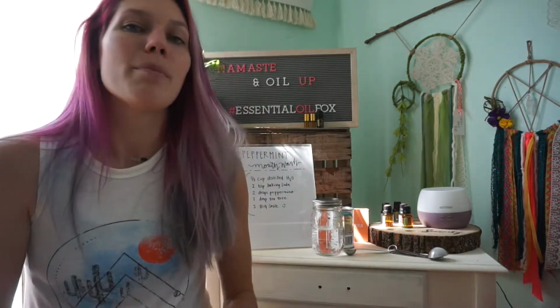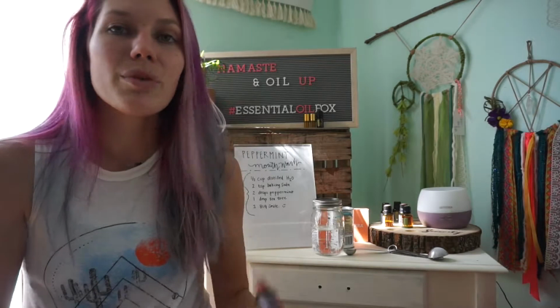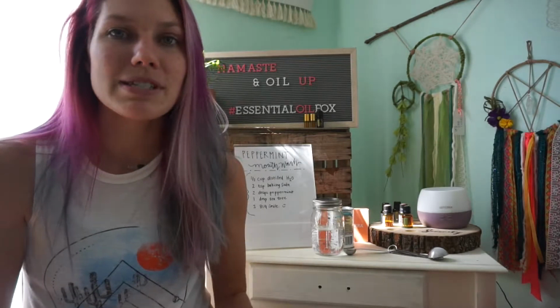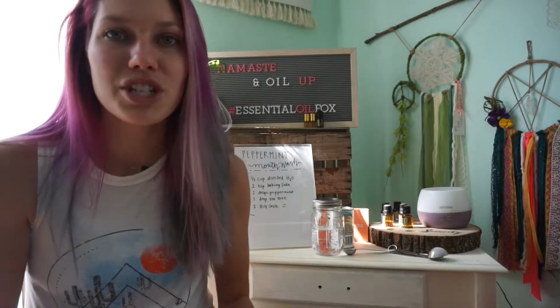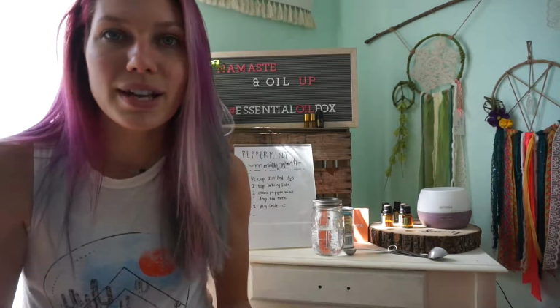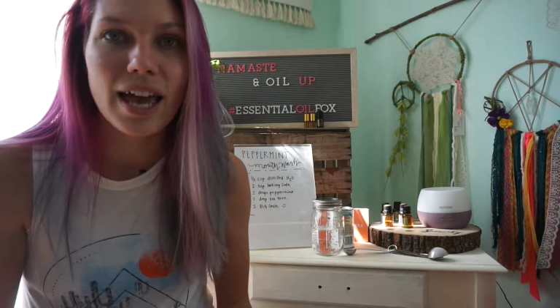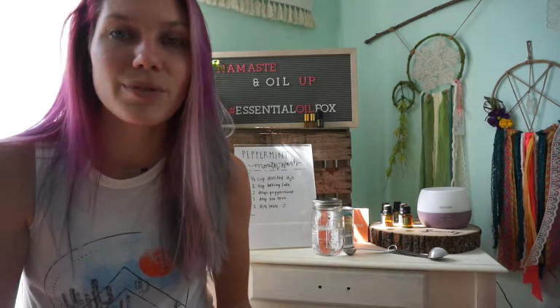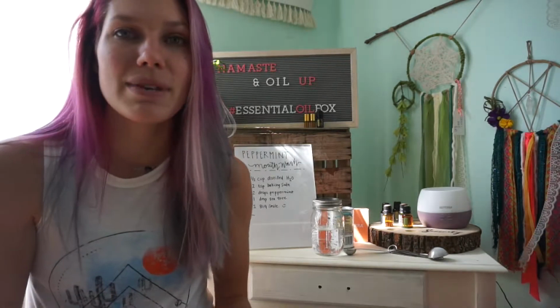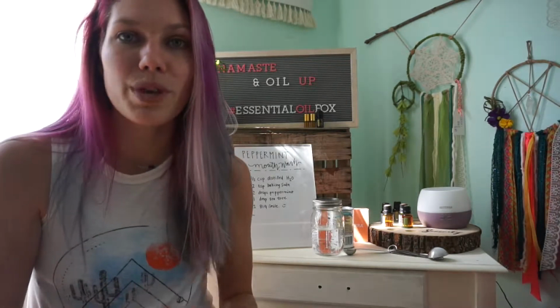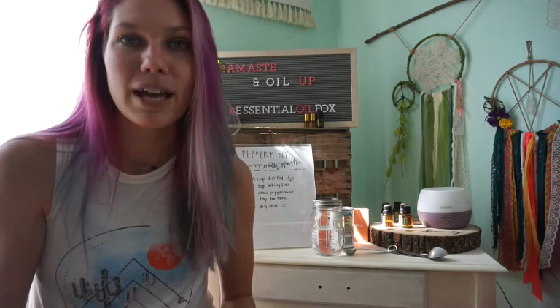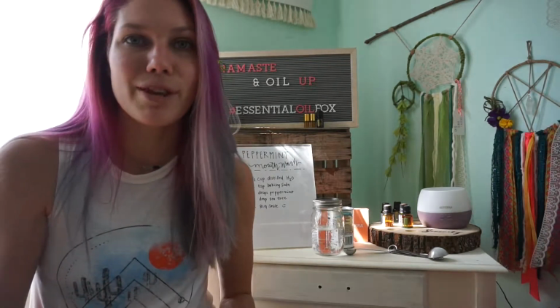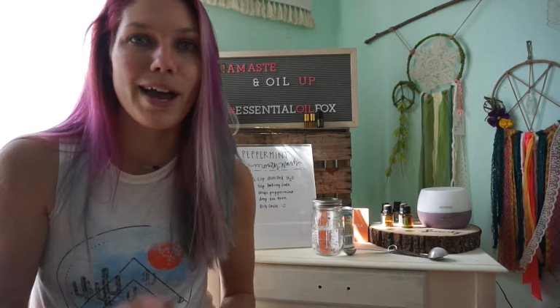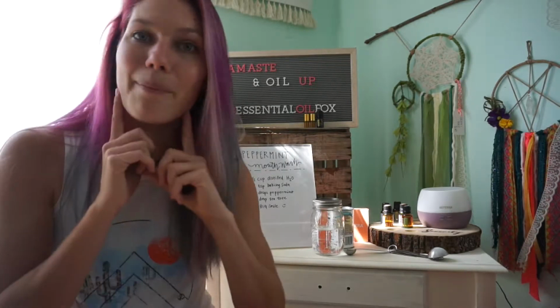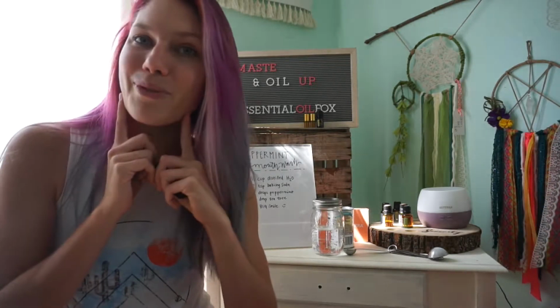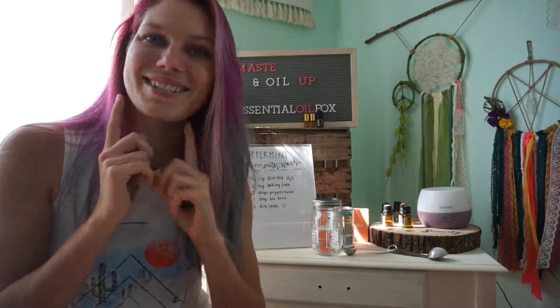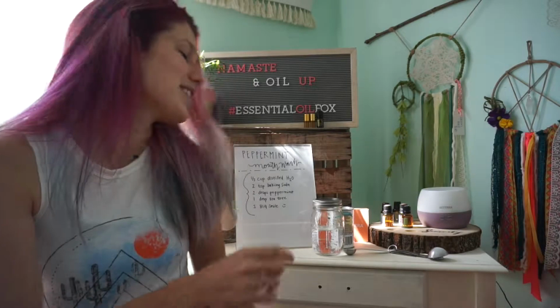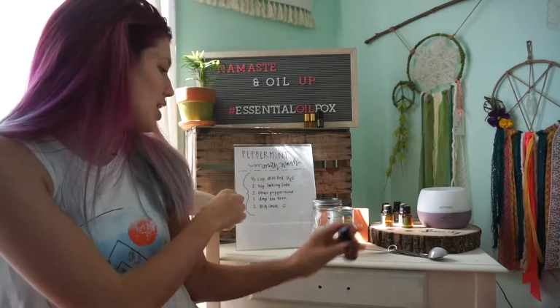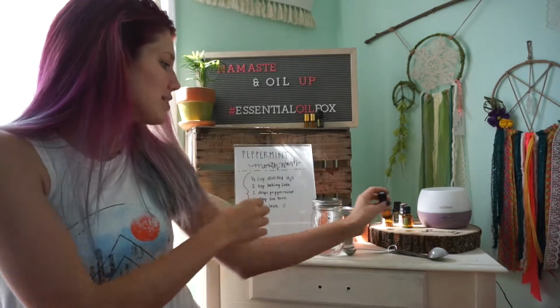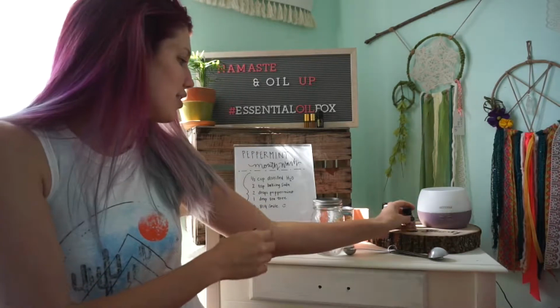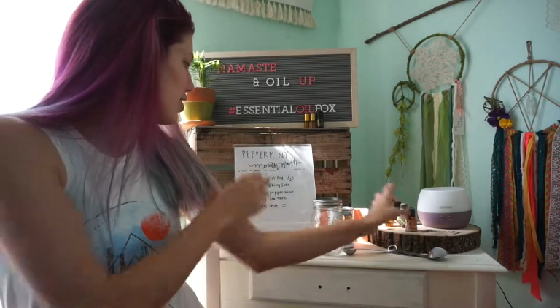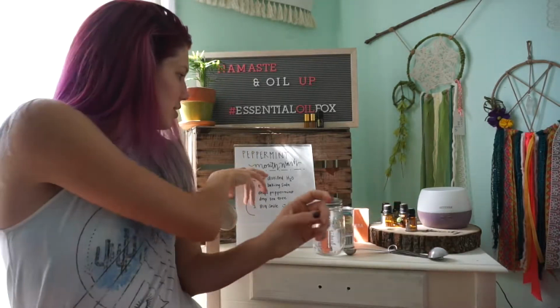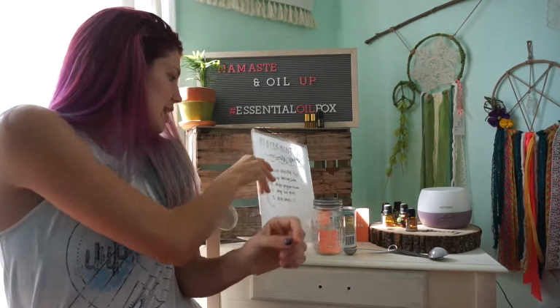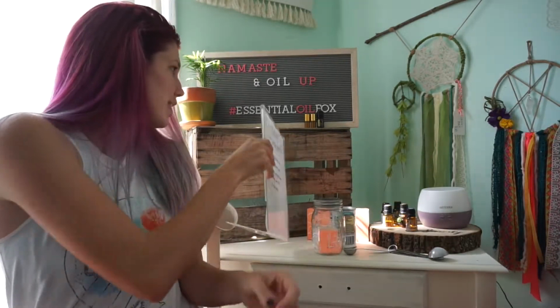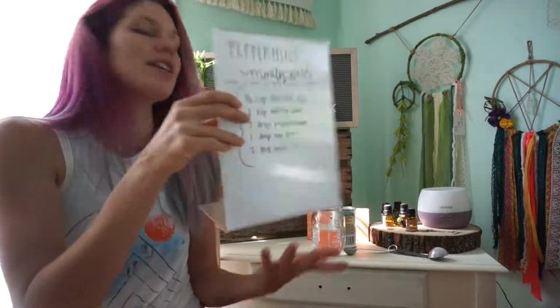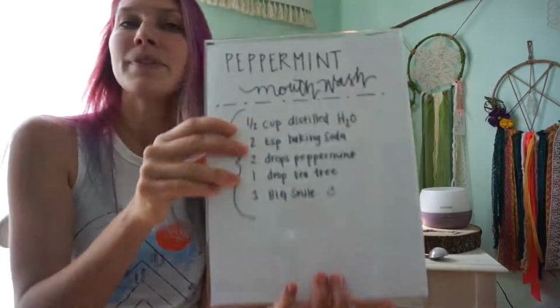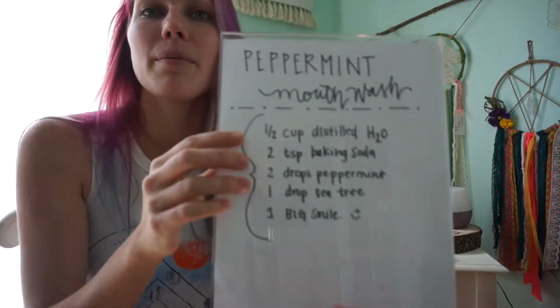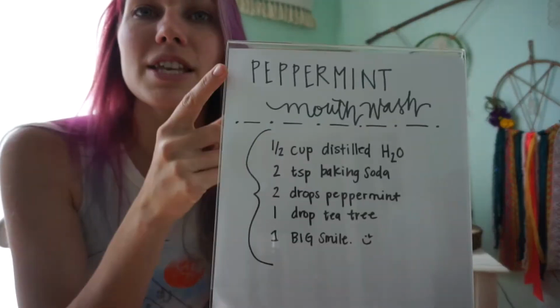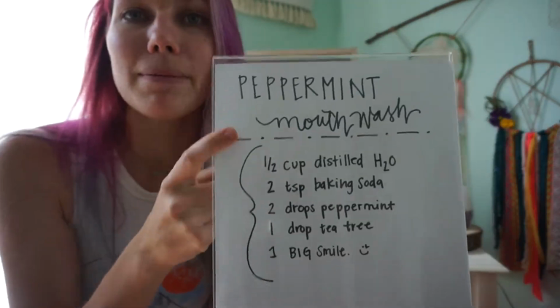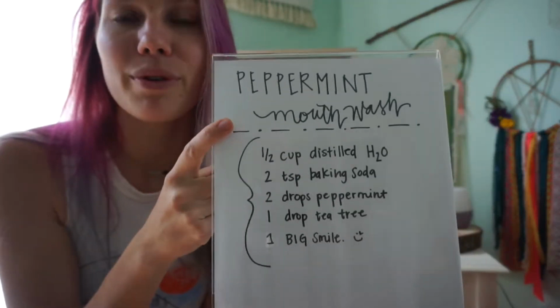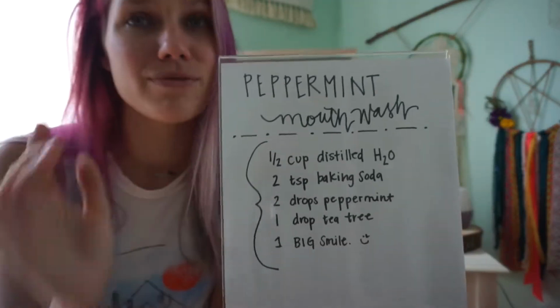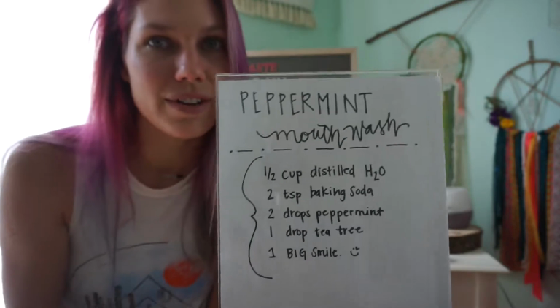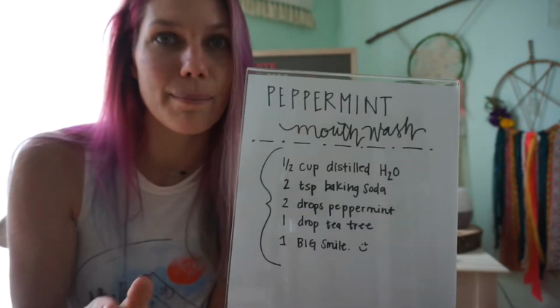One of the recipes I want to share with you guys today is a recipe that we use in my family for a mouth rinse. I wrote it down here for you to take a look at. In this Peppermint Mouth Rinse it's very very simple.